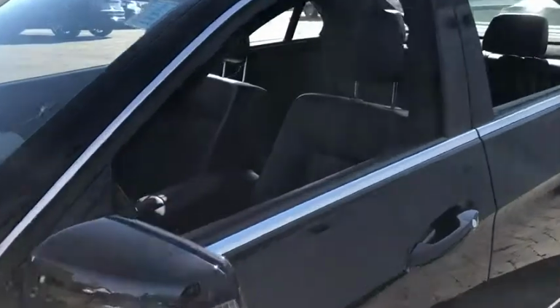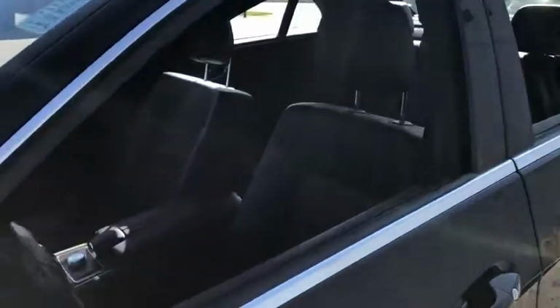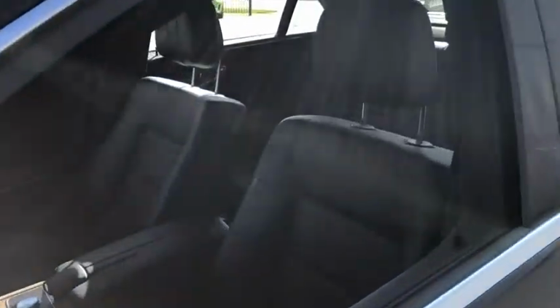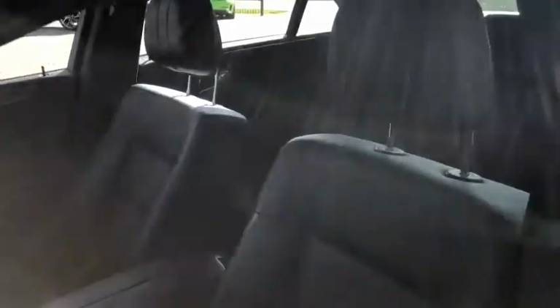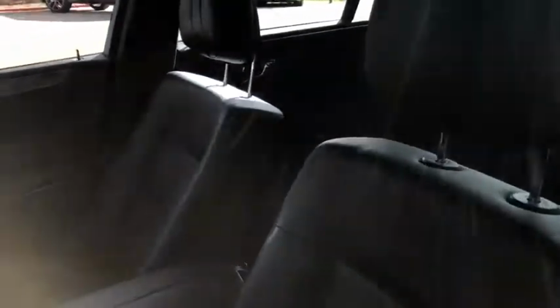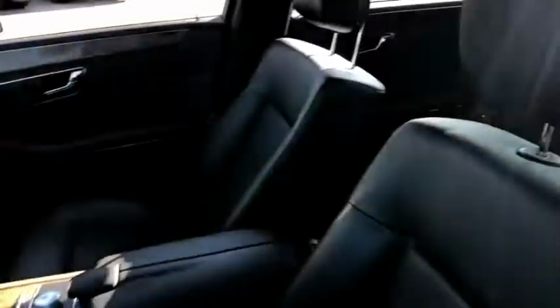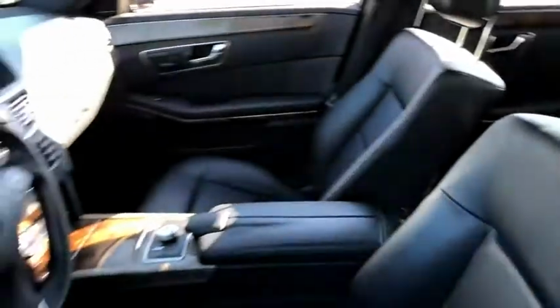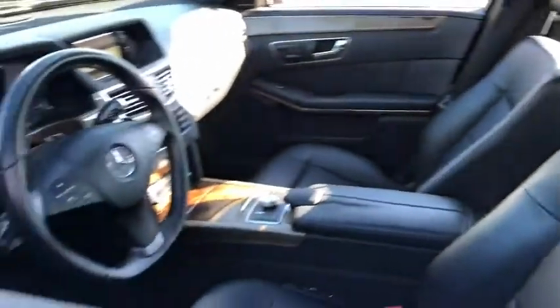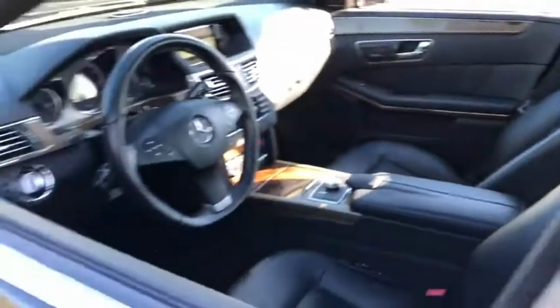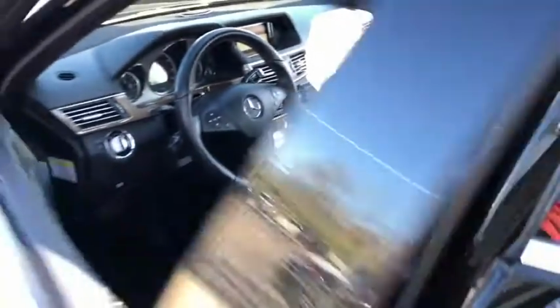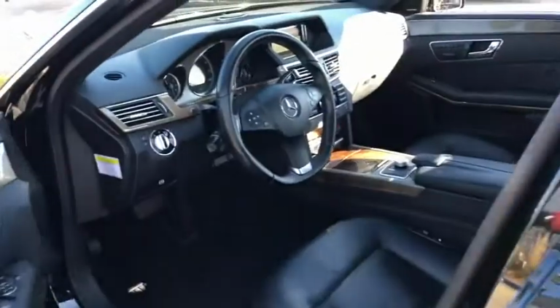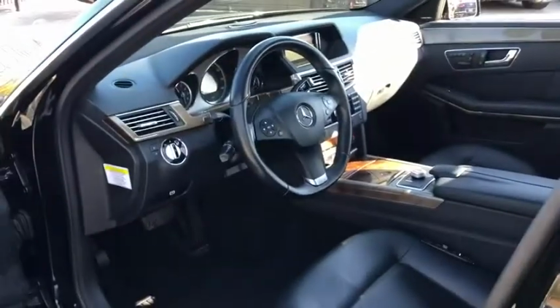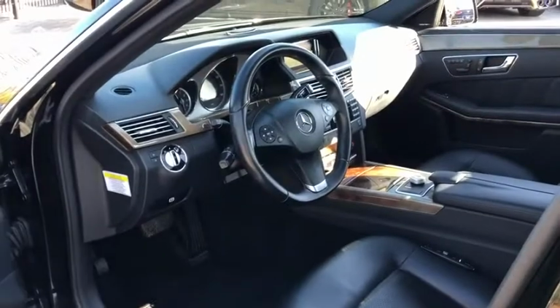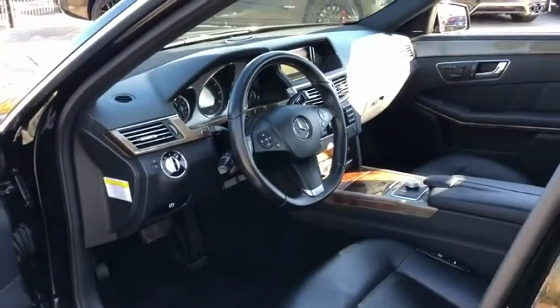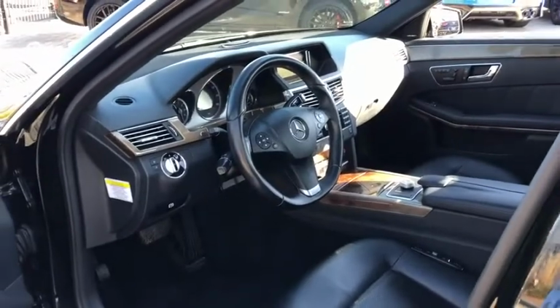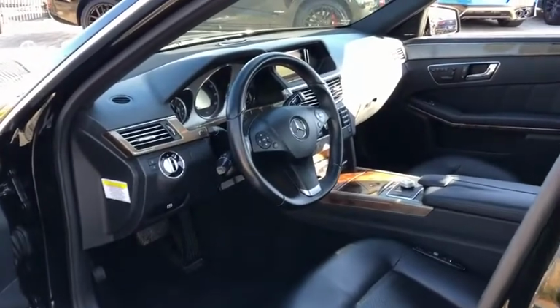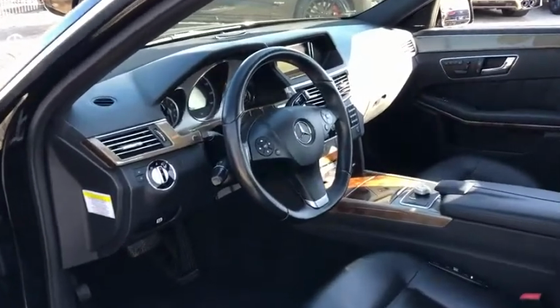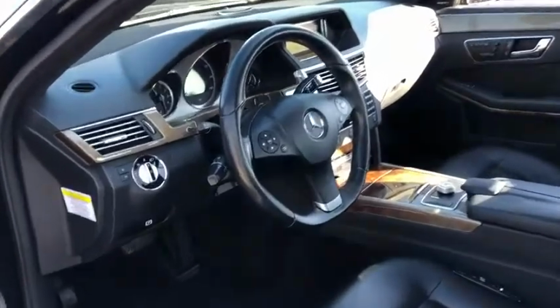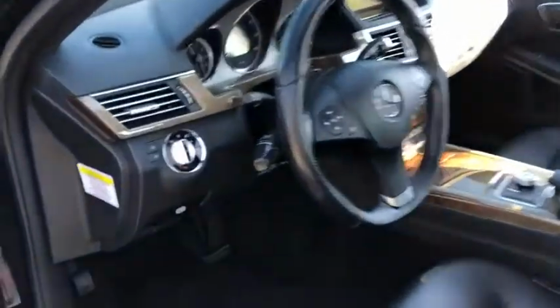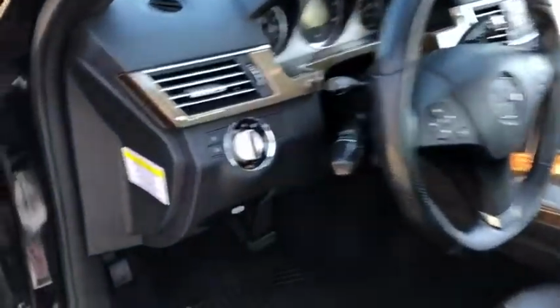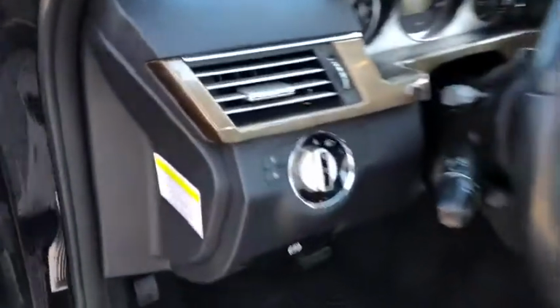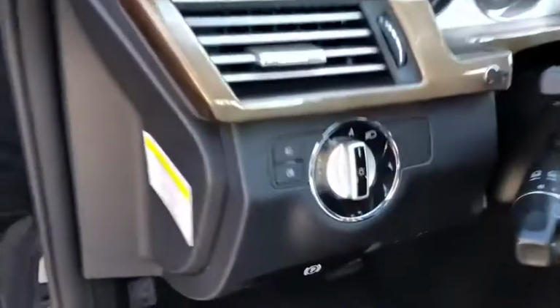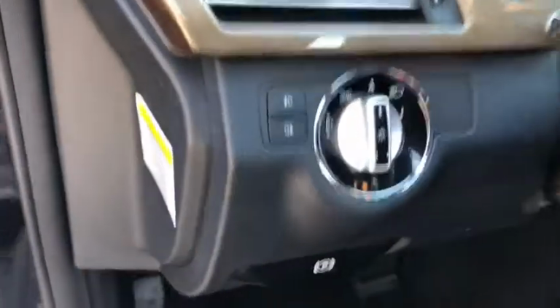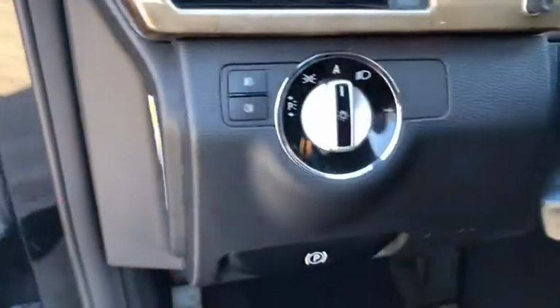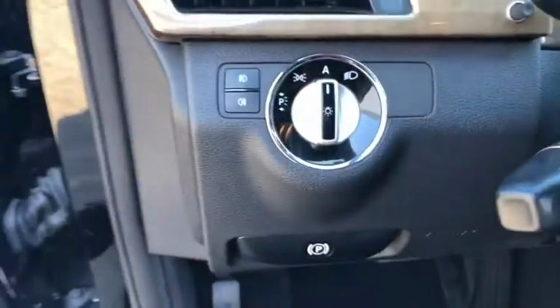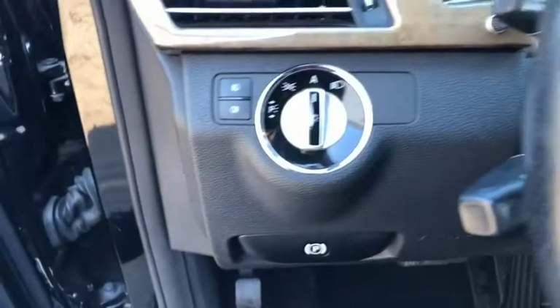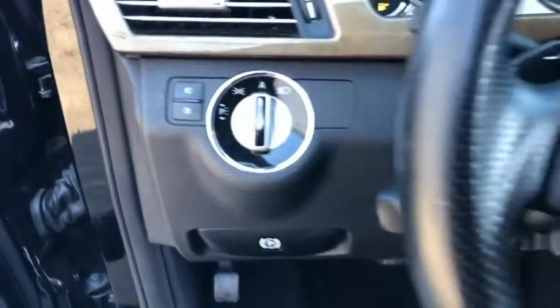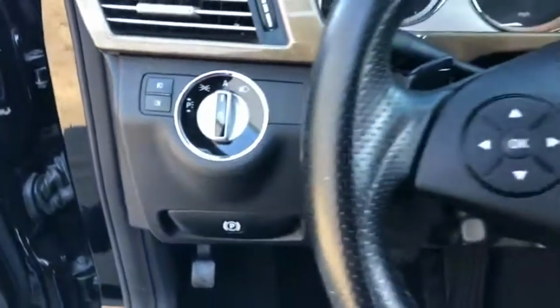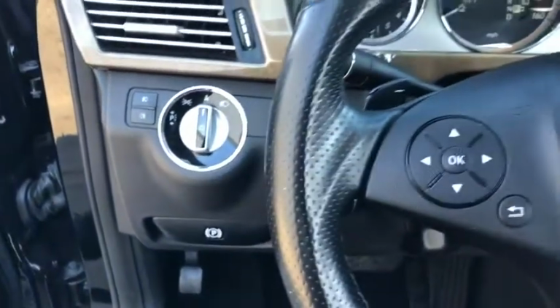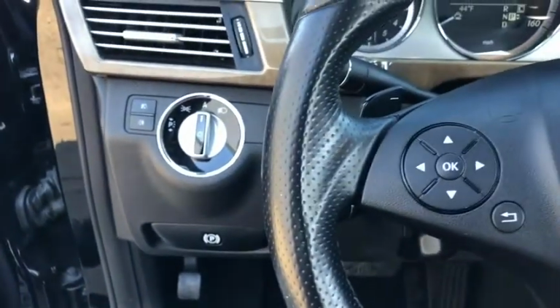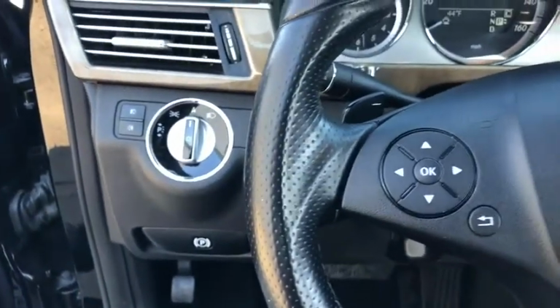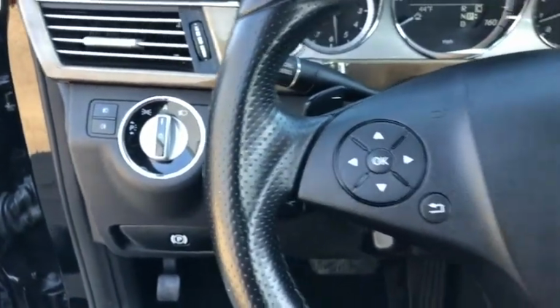Here are some of this vehicle's great options: keyless entry, power passenger seat, CD changer, anti-lock braking system, traction control, stability control, steering wheel audio controls, all-wheel drive.